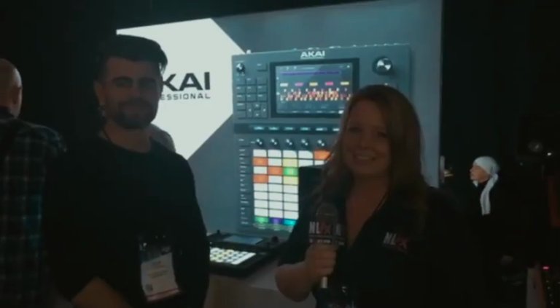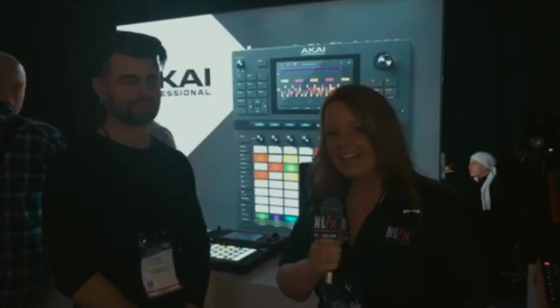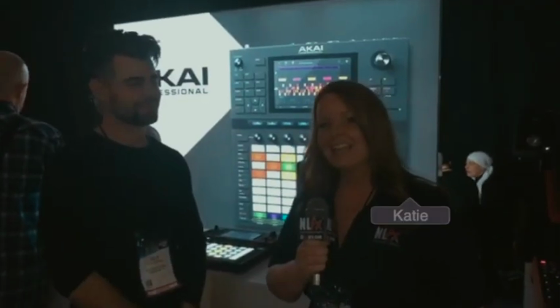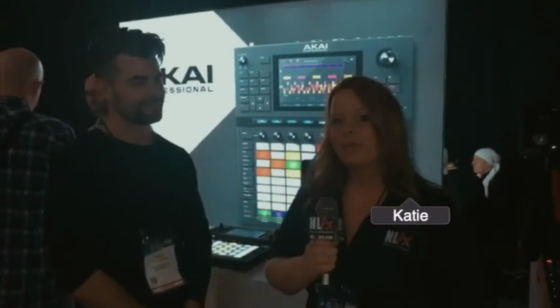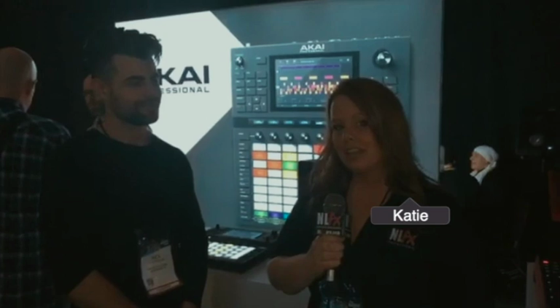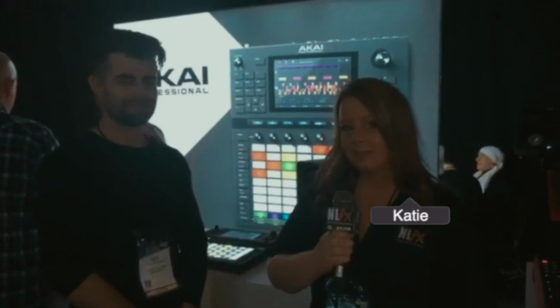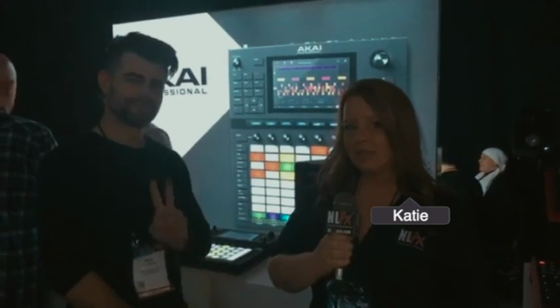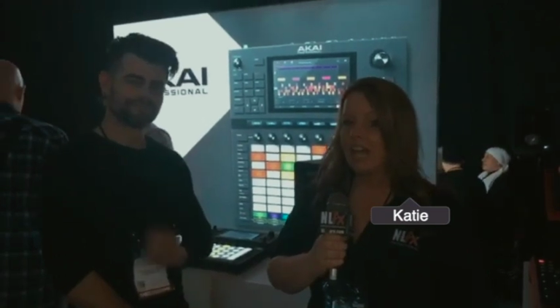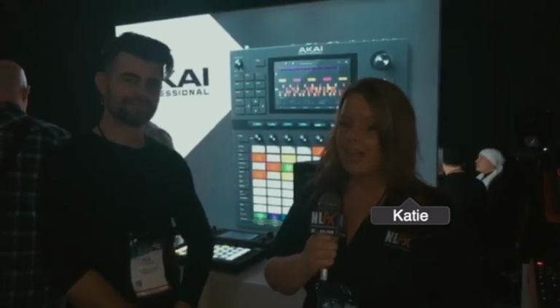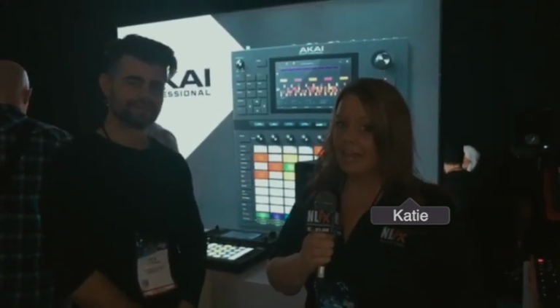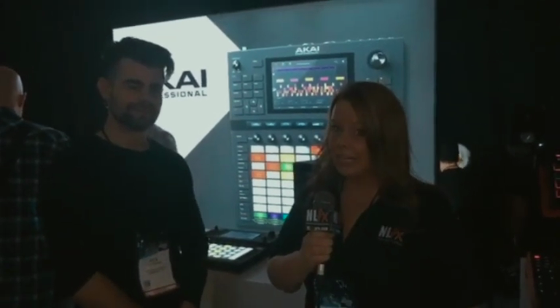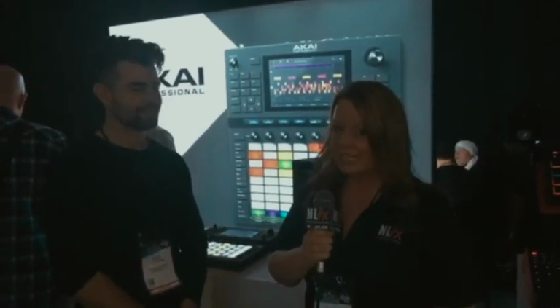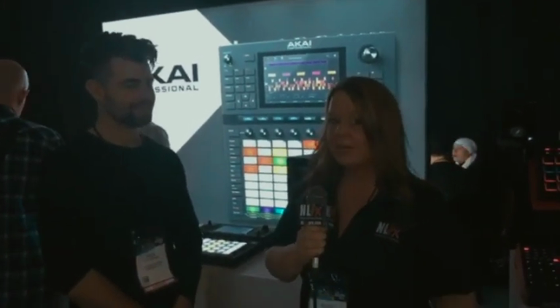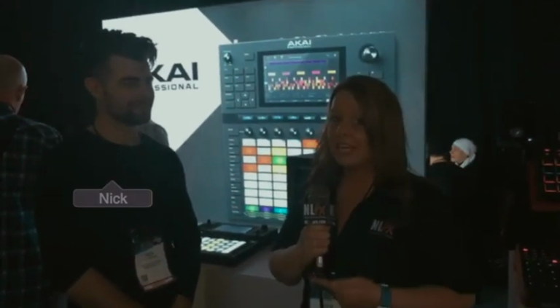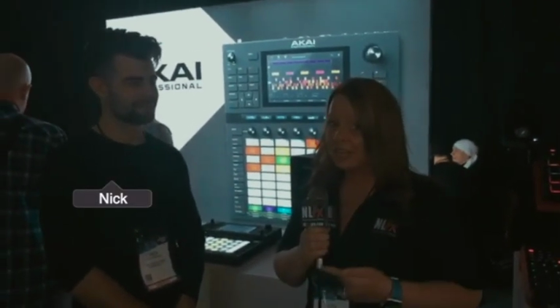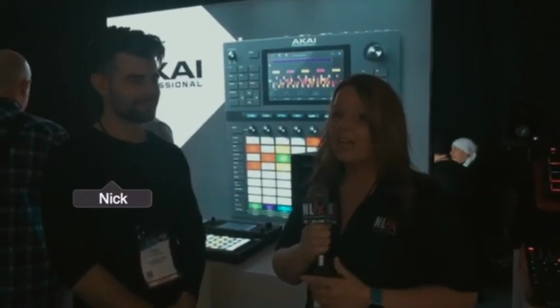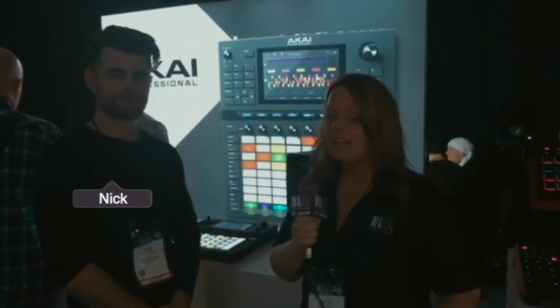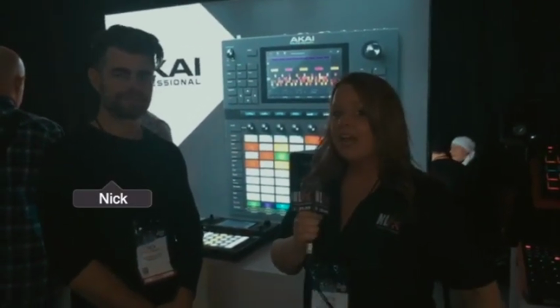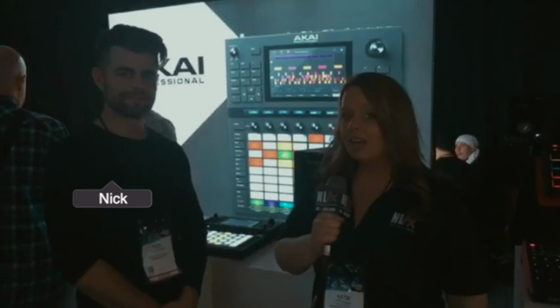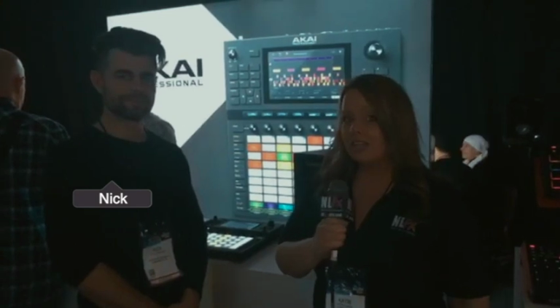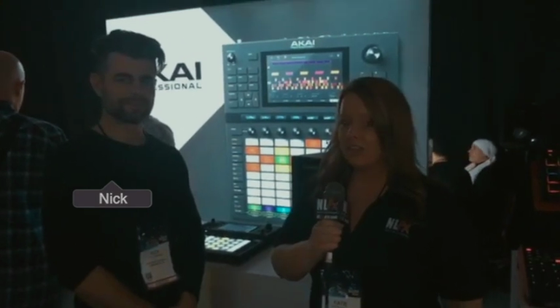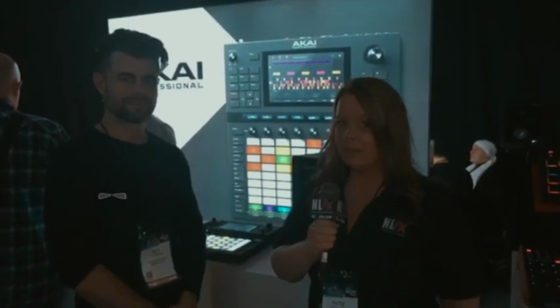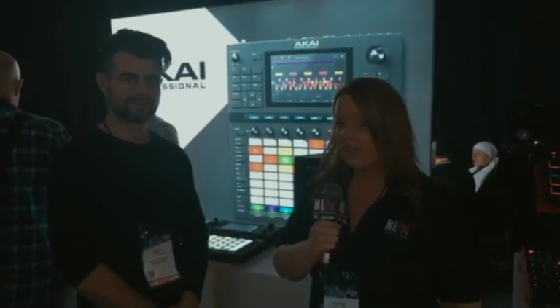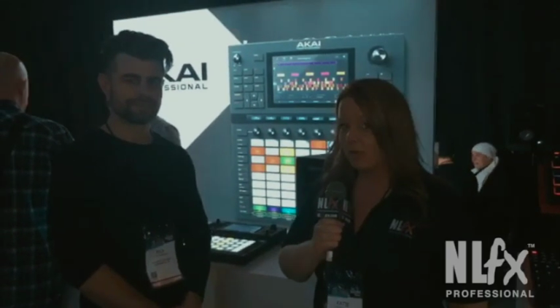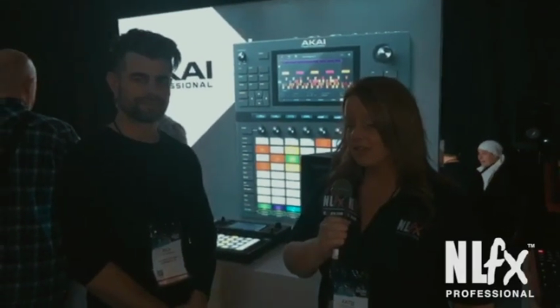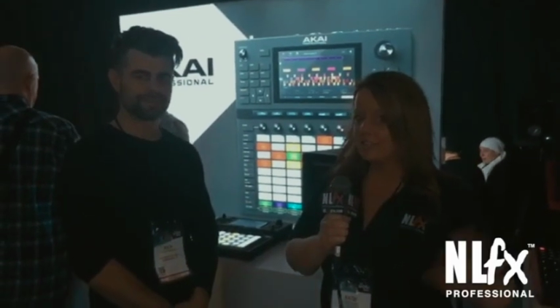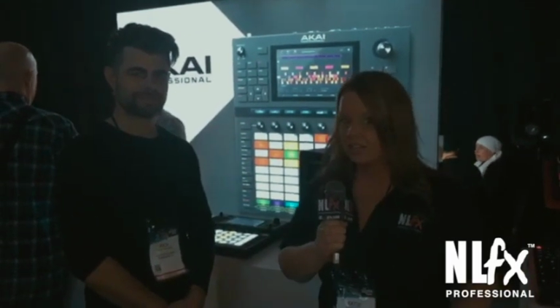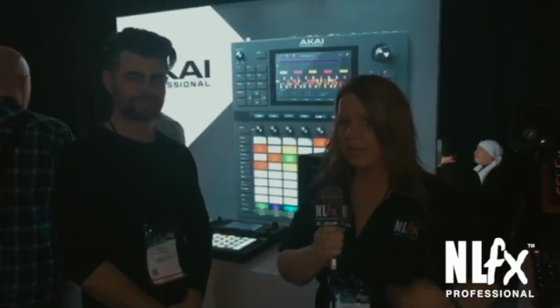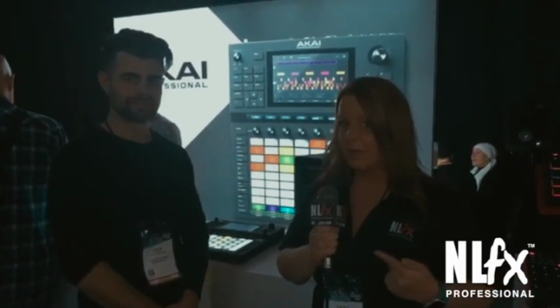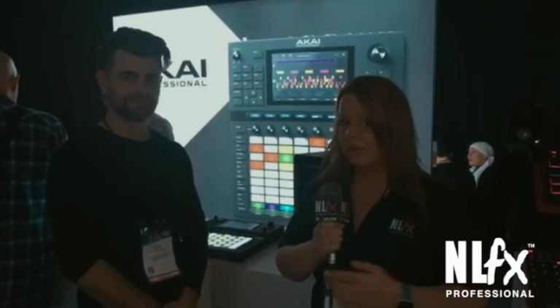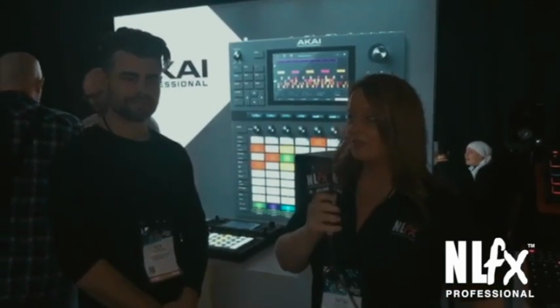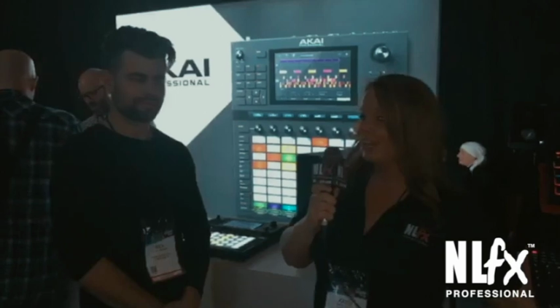Hey guys, Katie here with NLFX Professional. We are live at NAMM 2019. I'm here with Nick from Akai, and we are going to be talking about the Akai Force. It's super technical, so I'm going to hand the microphone off to Nick.